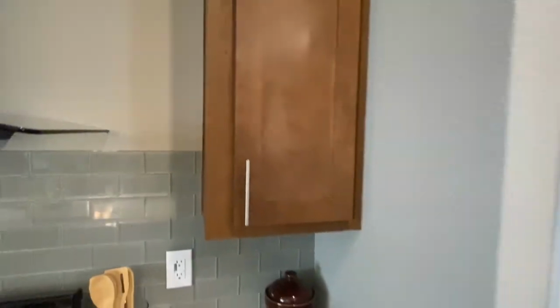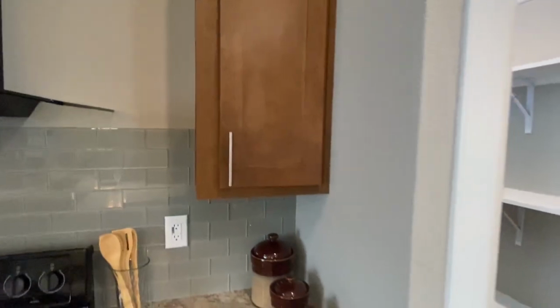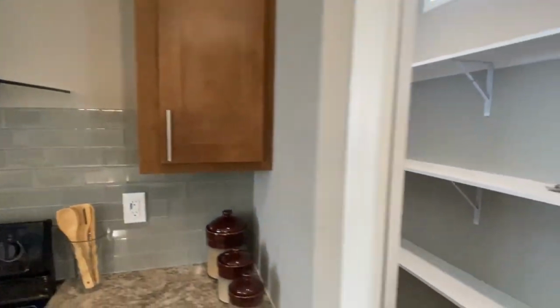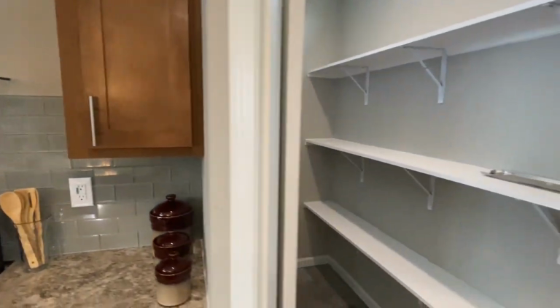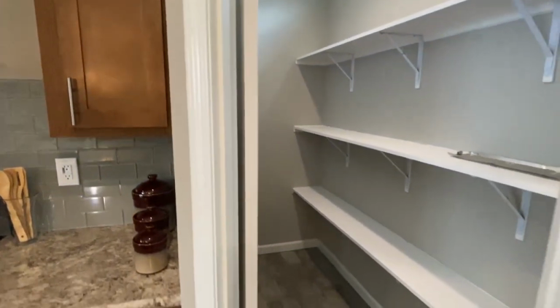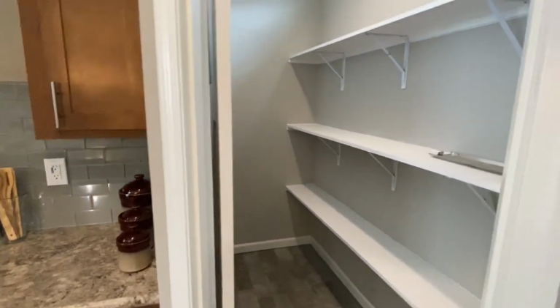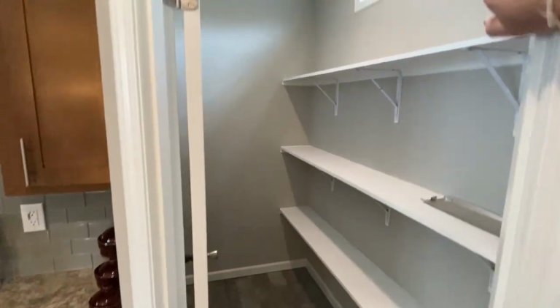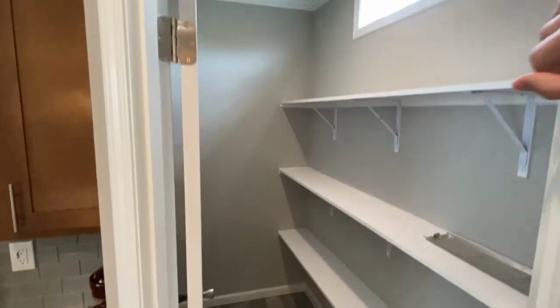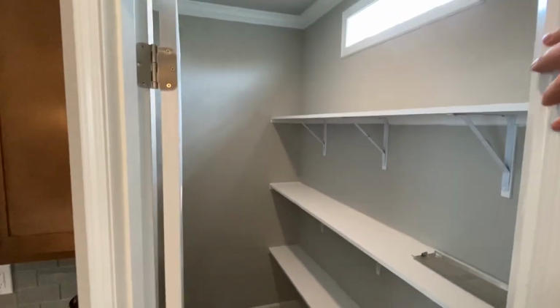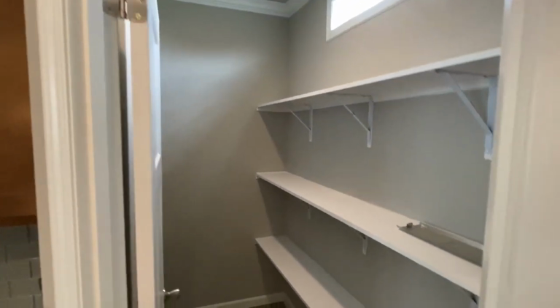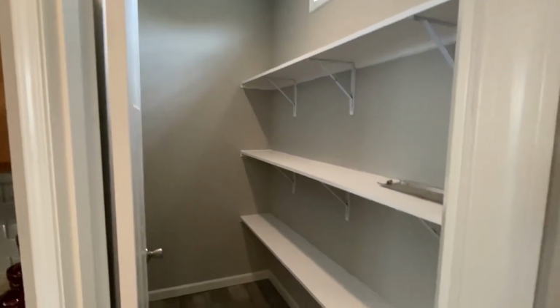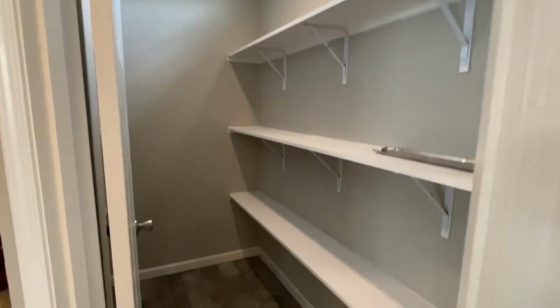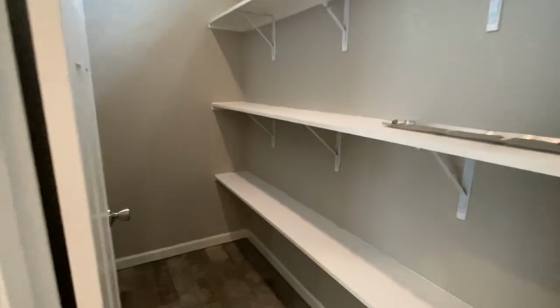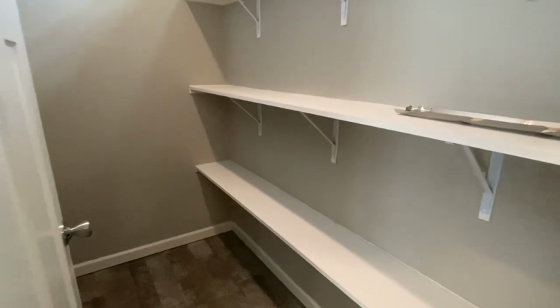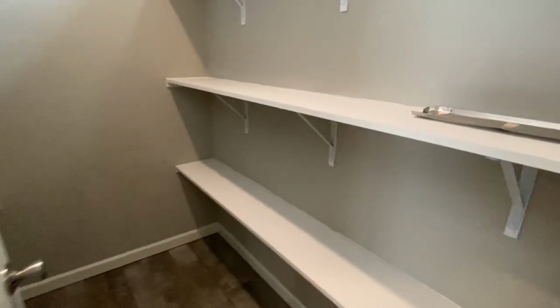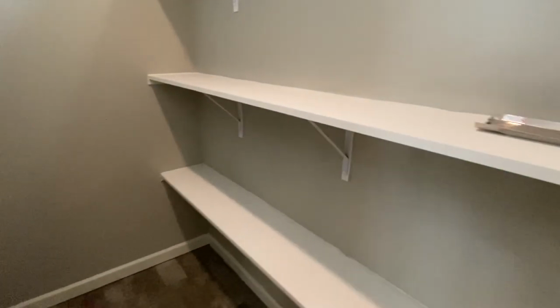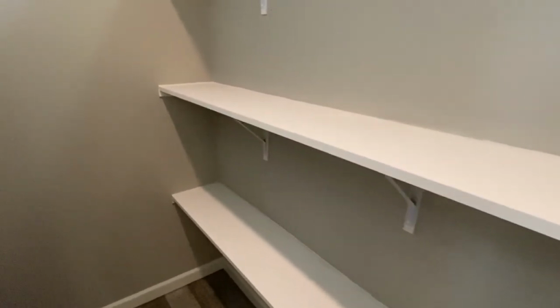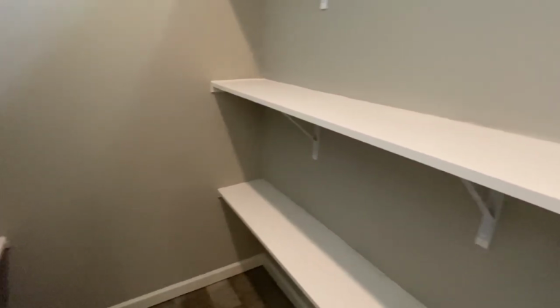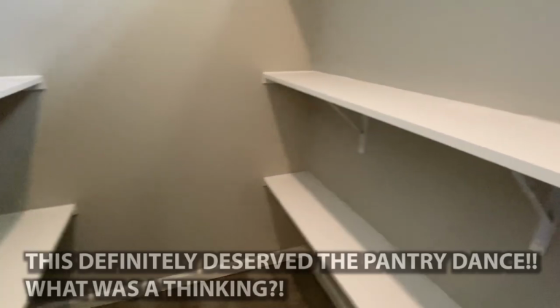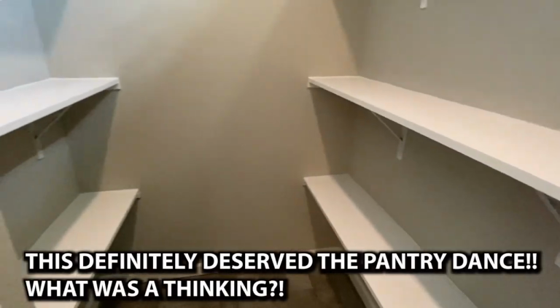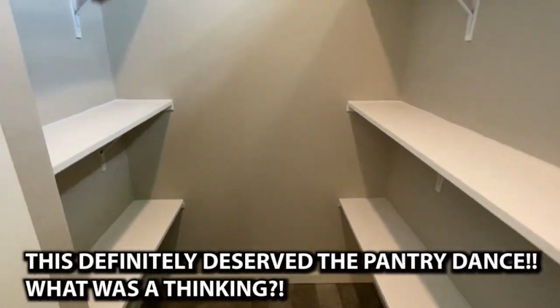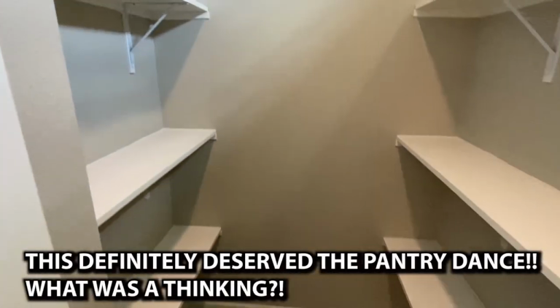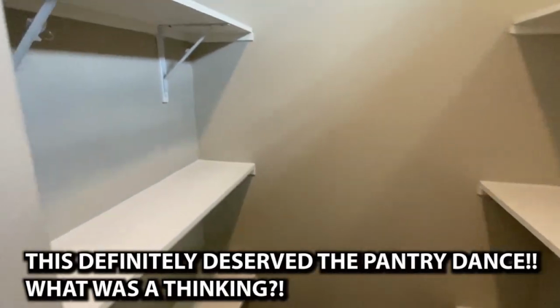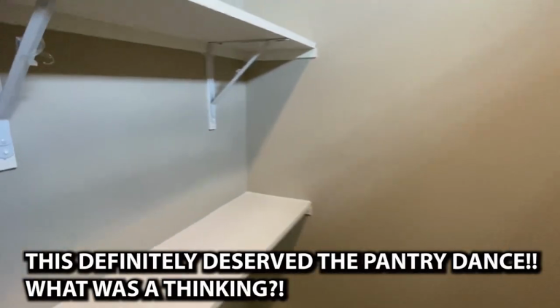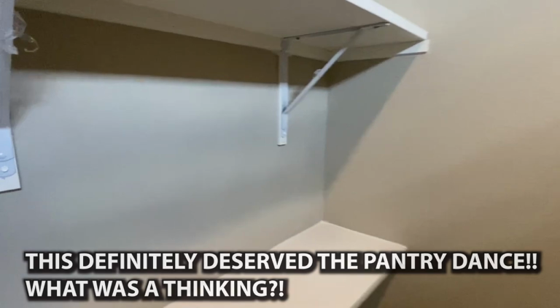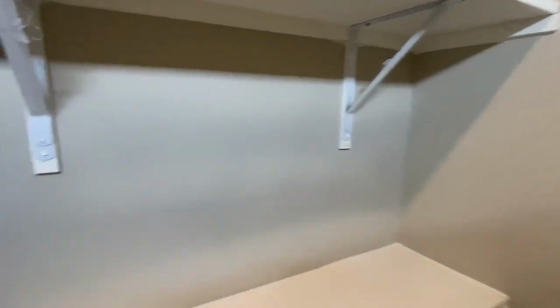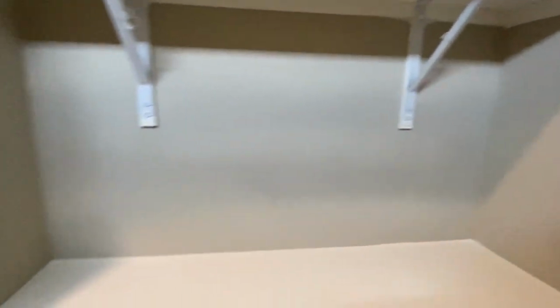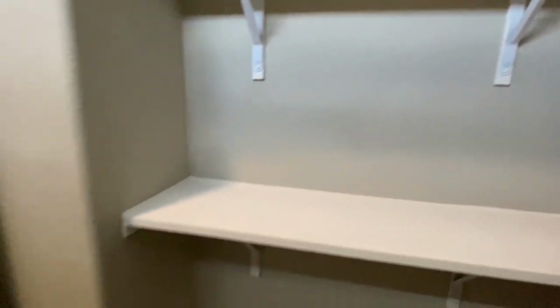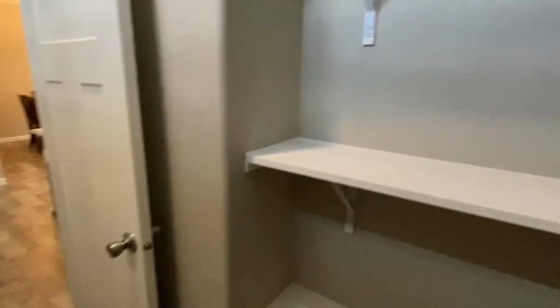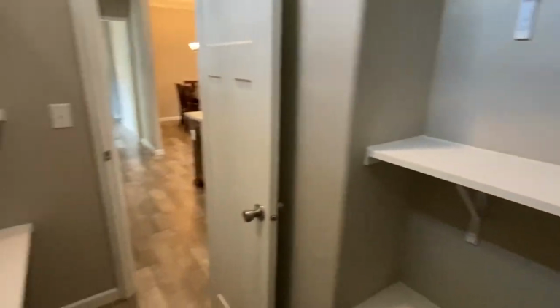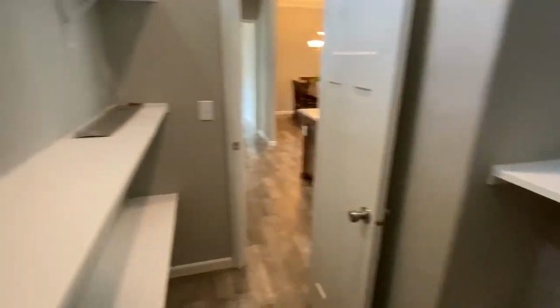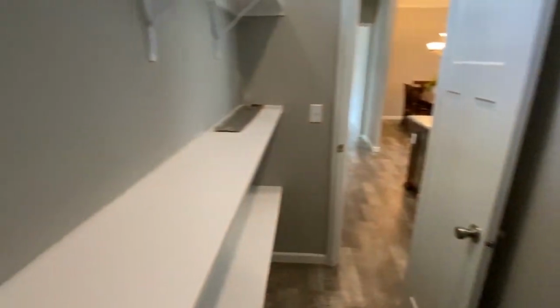We've got a brand new refrigerator, stove, dishwasher, and built-in microwave. Now look at this — this is what I'm talking about, y'all. Y'all done did it. This is cool.